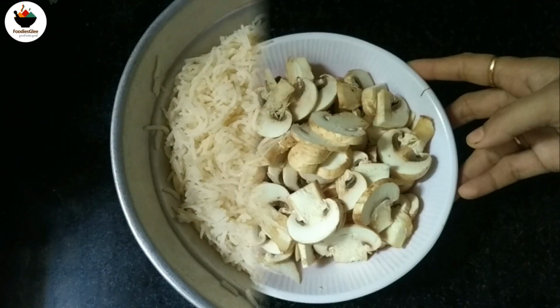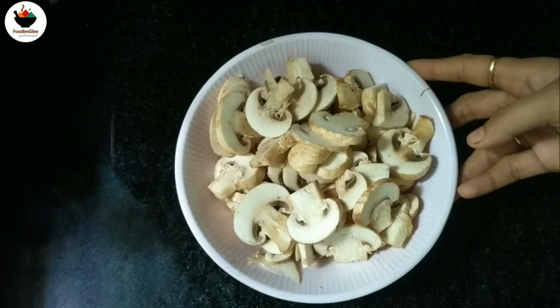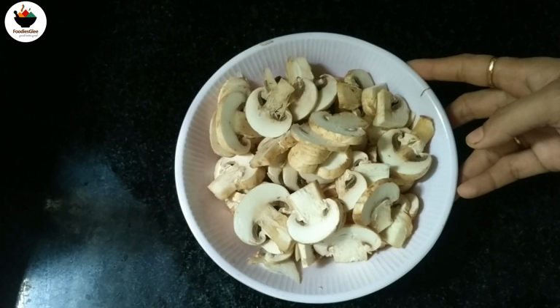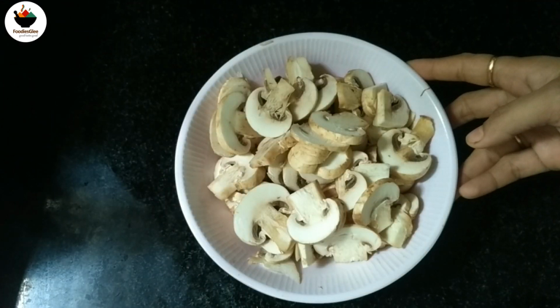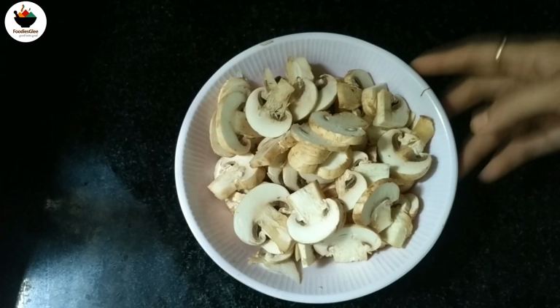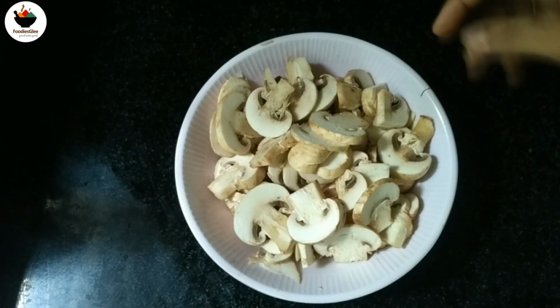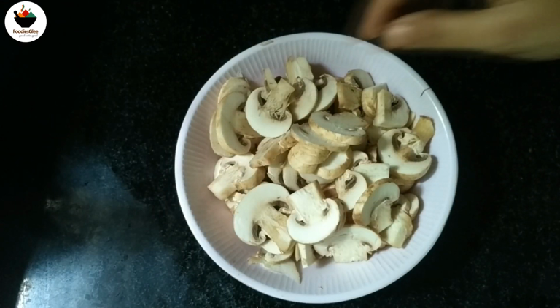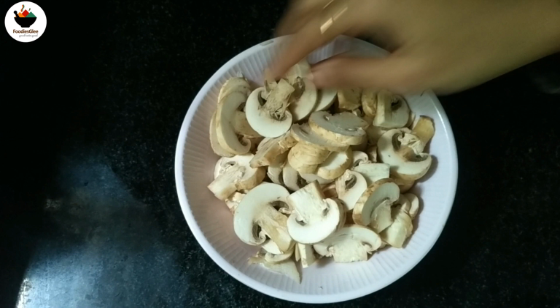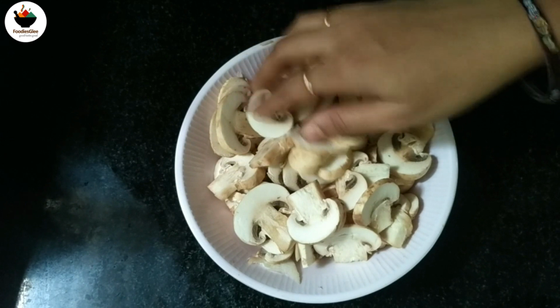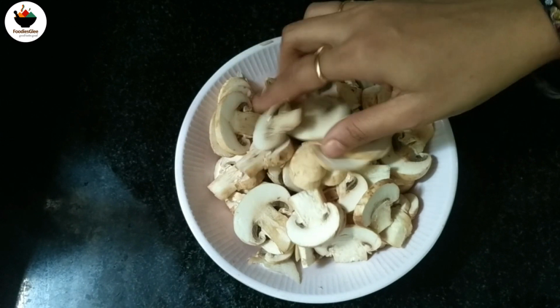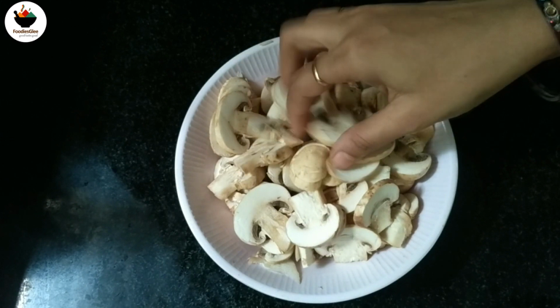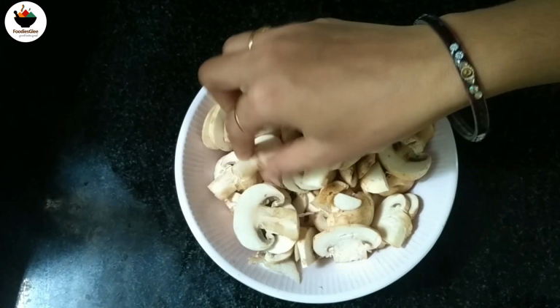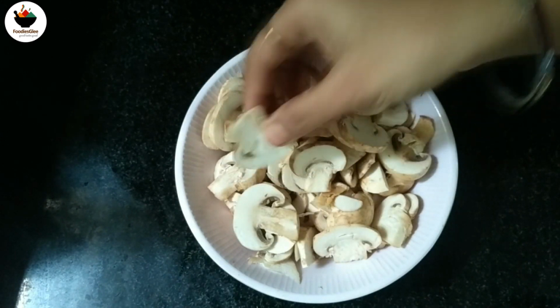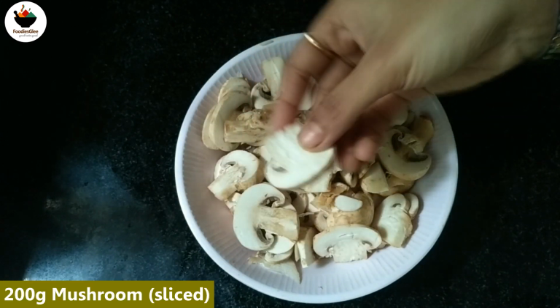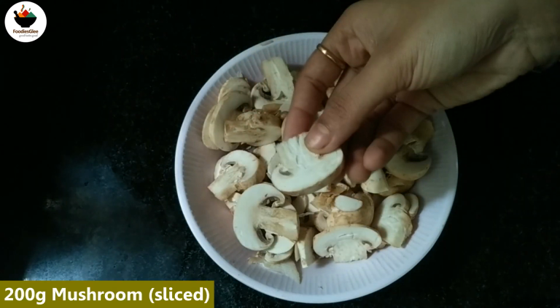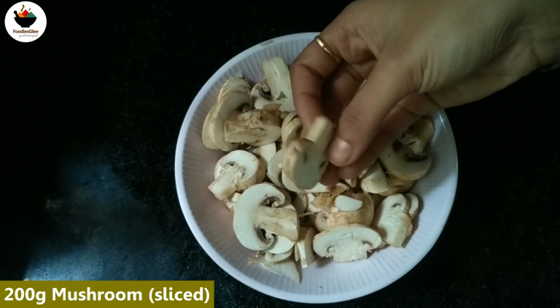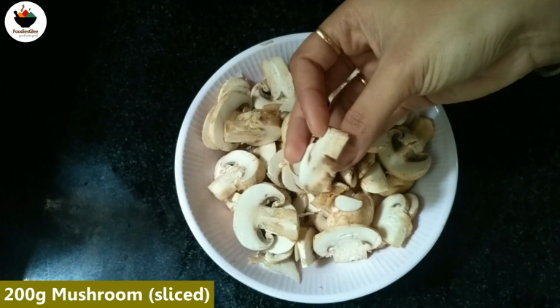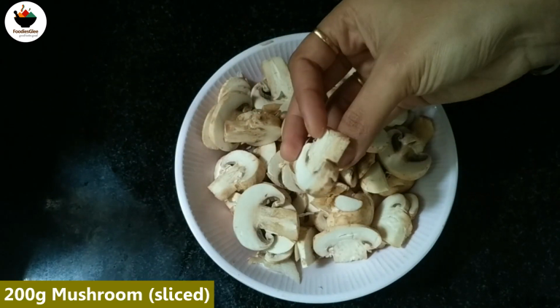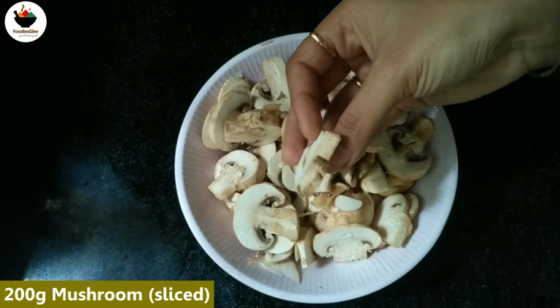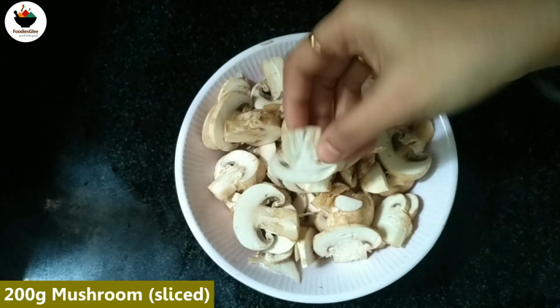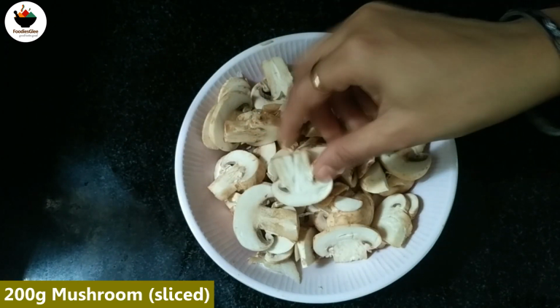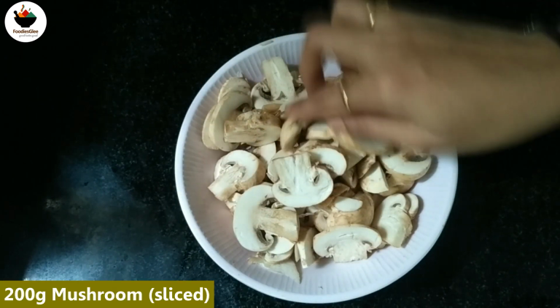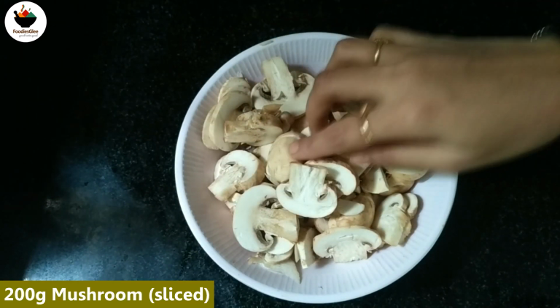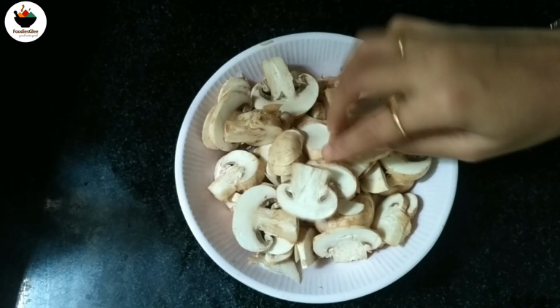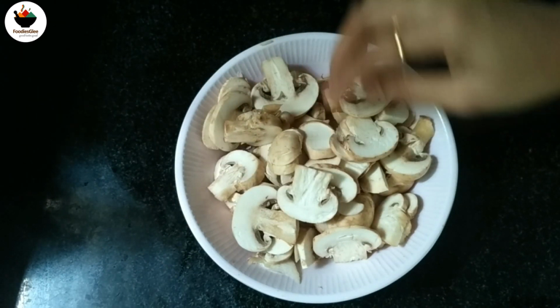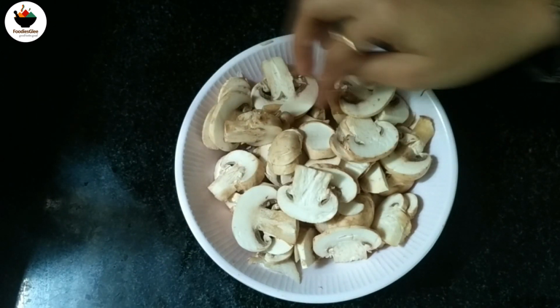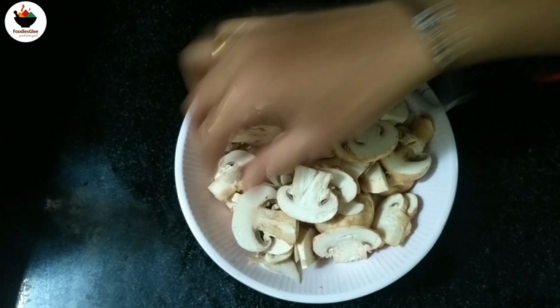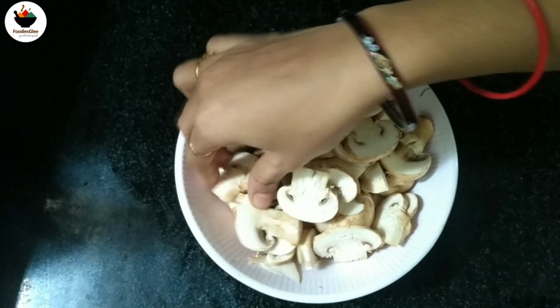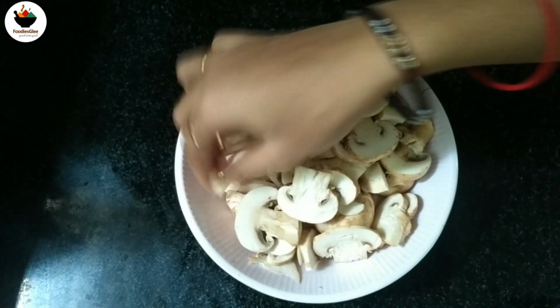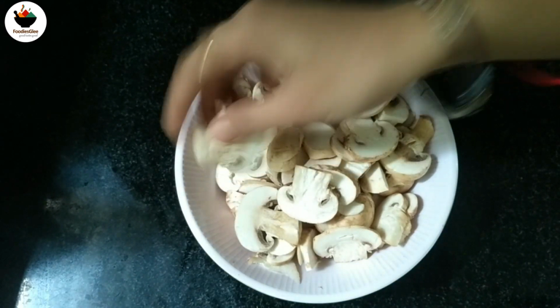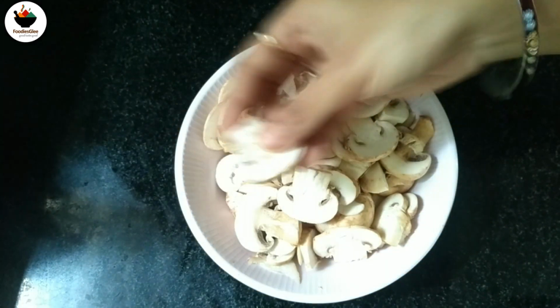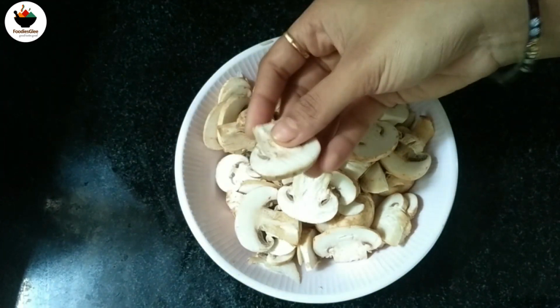Now I'm going to add 200 grams of mushroom. Cut this mushroom. Let's cut the mushroom after this.